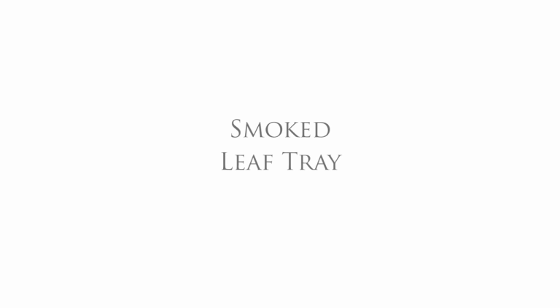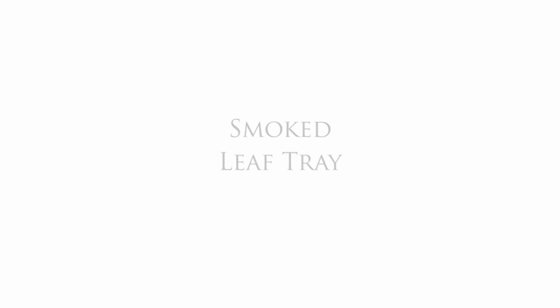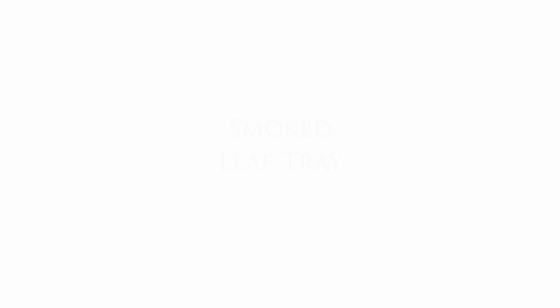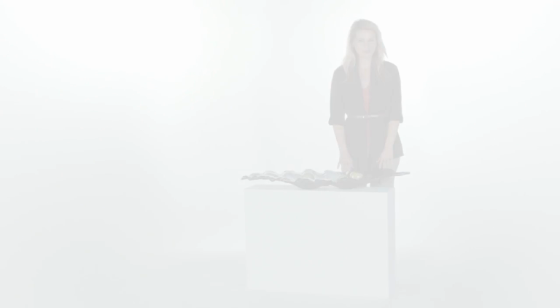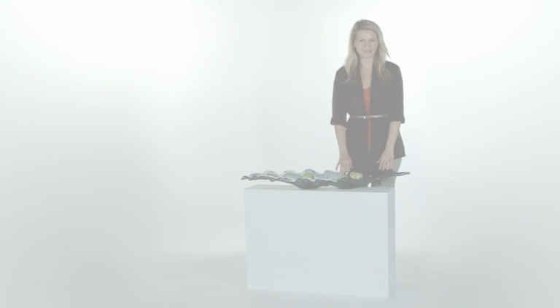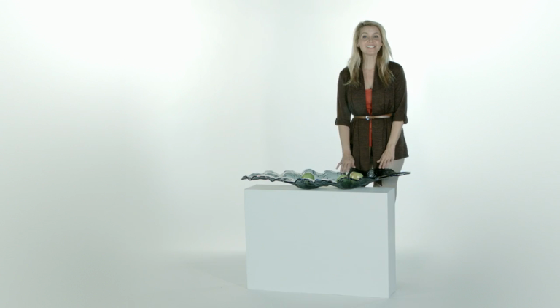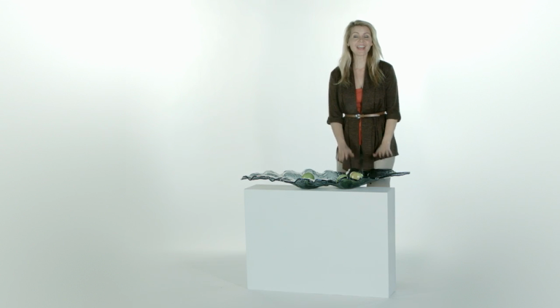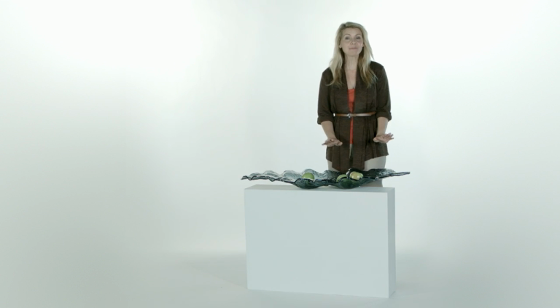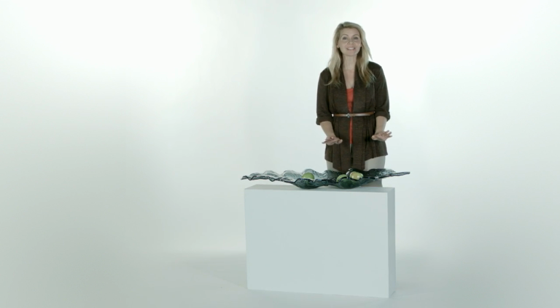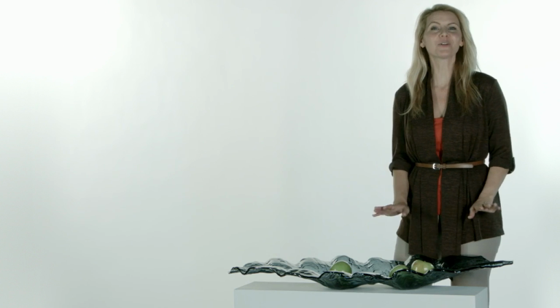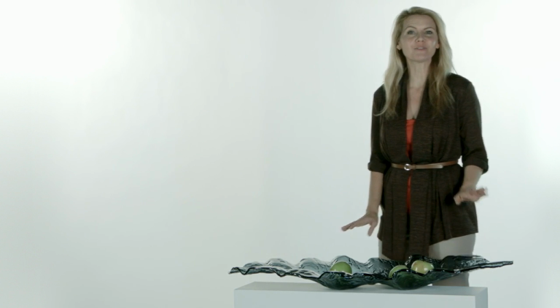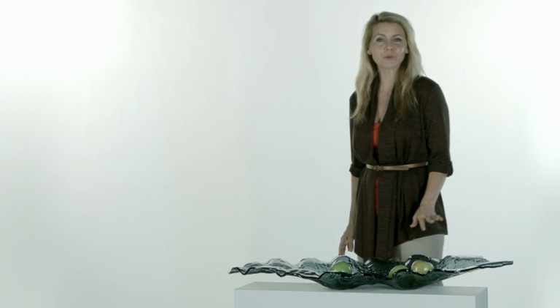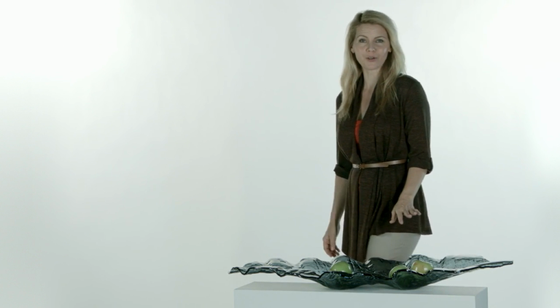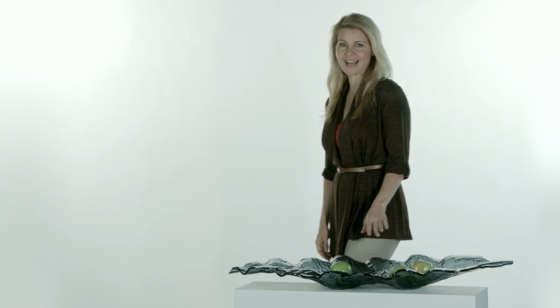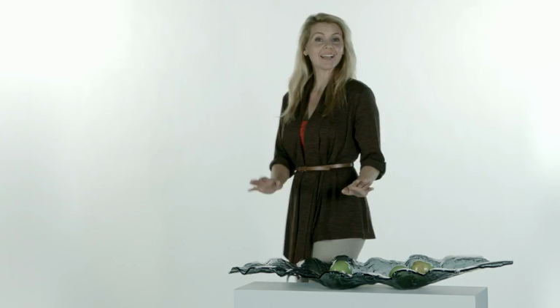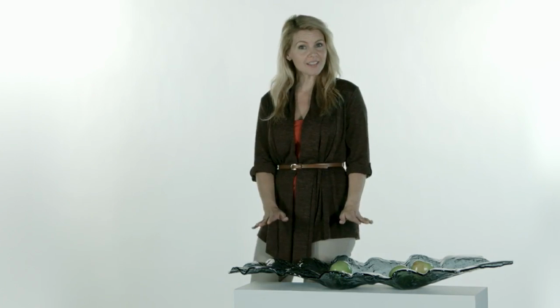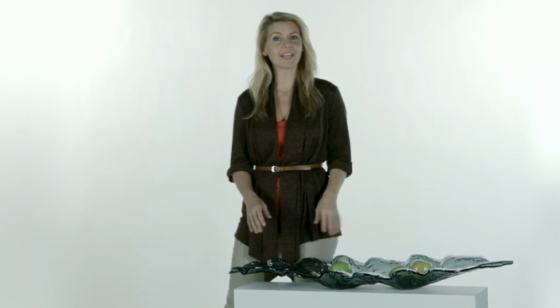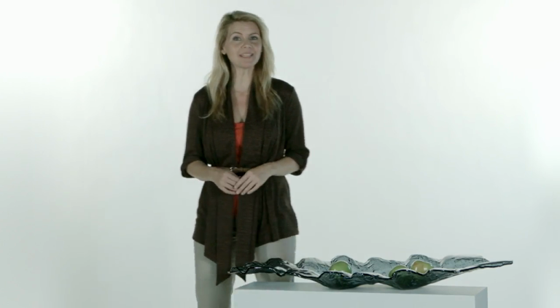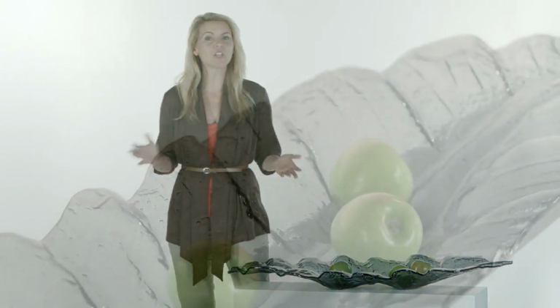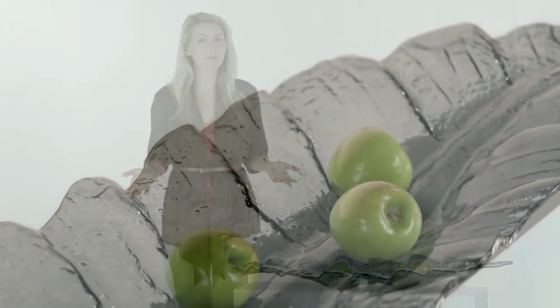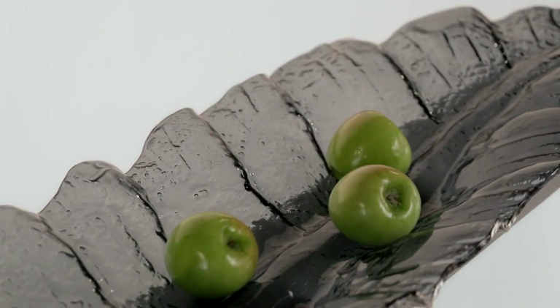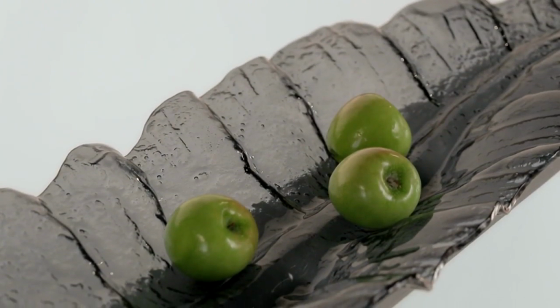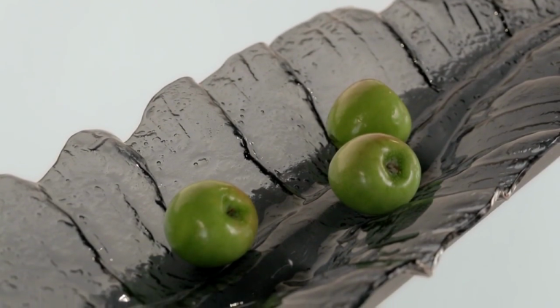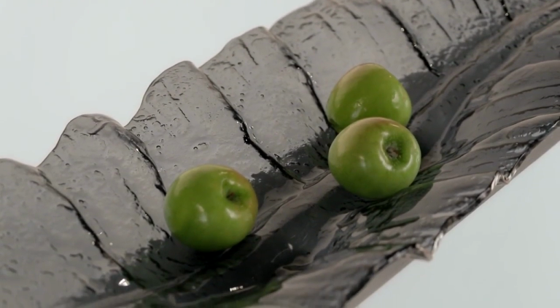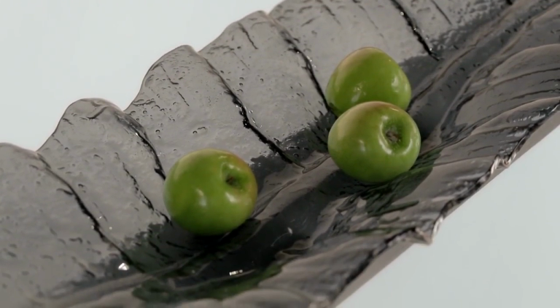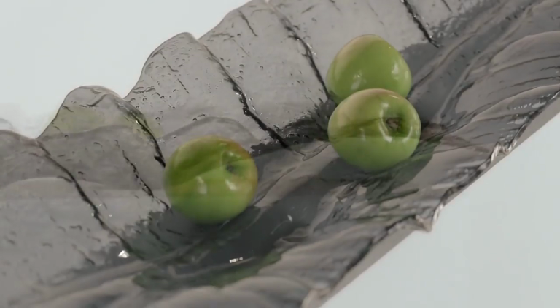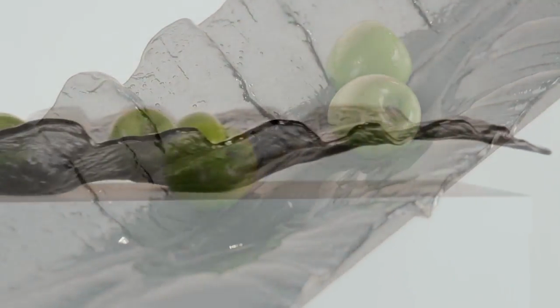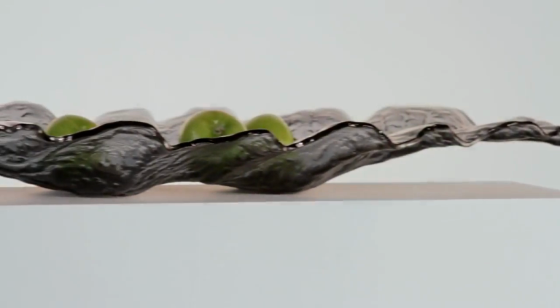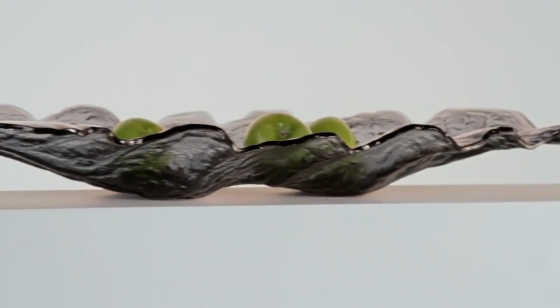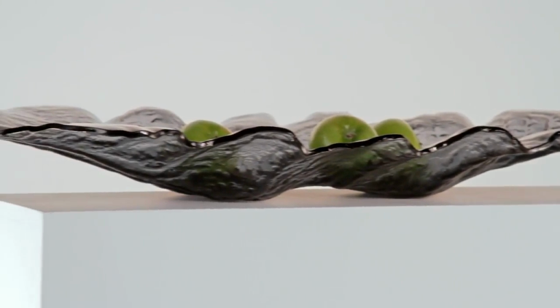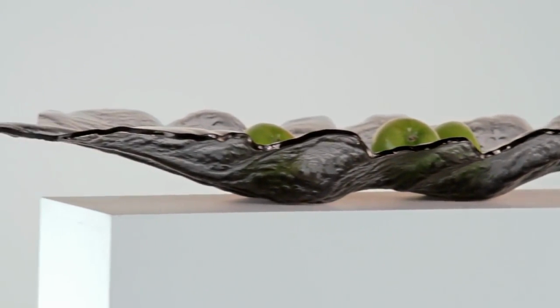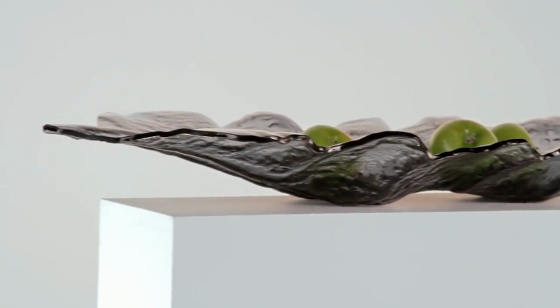Talk about a showstopper — this tray can't be missed. Crafted from beautiful curved glass, I love this as a decorative piece just as much as a functional tray. All of my friends are jealous, and it's big: 43 inches long.